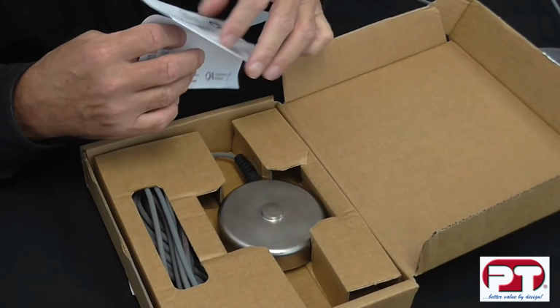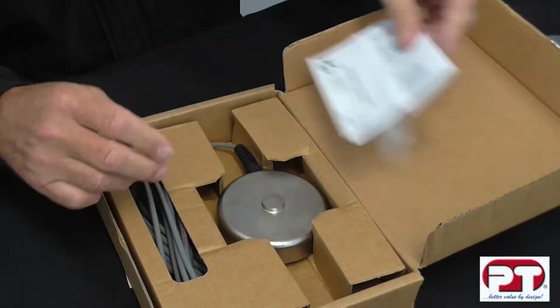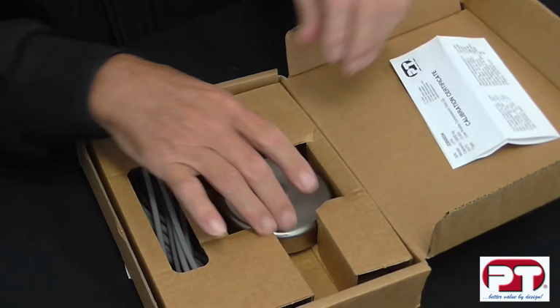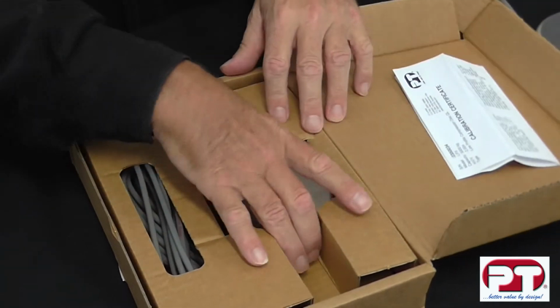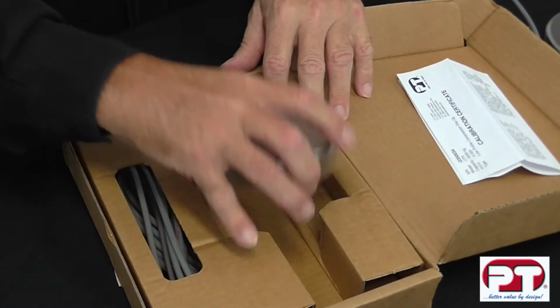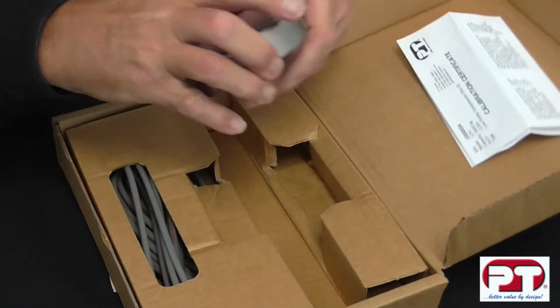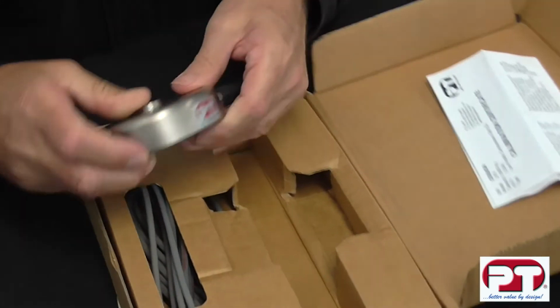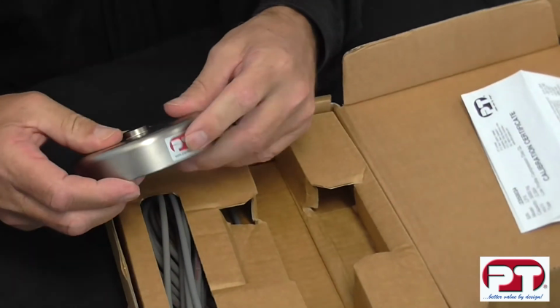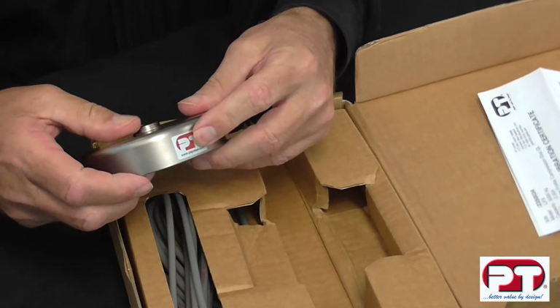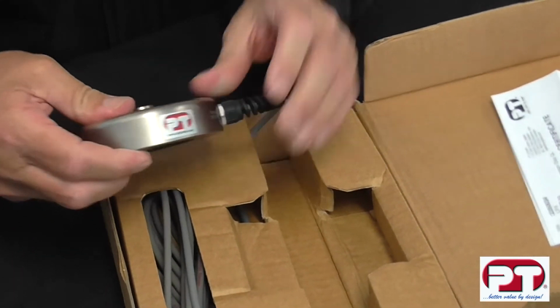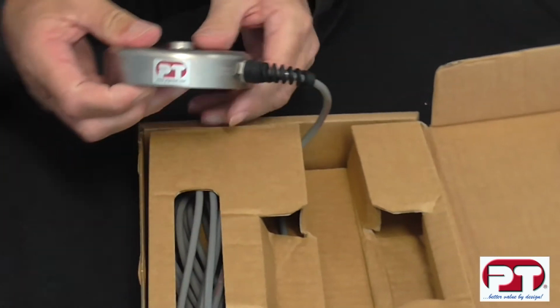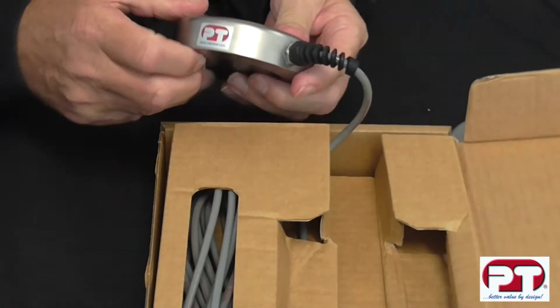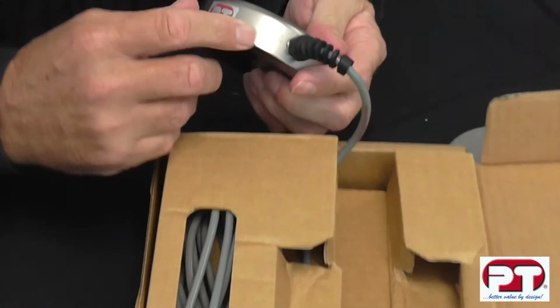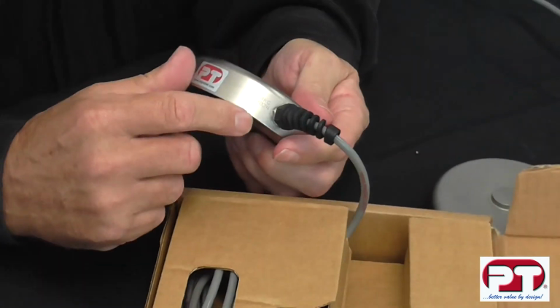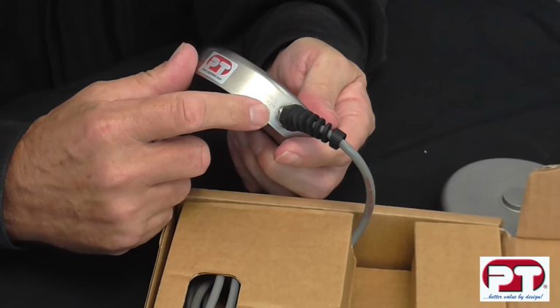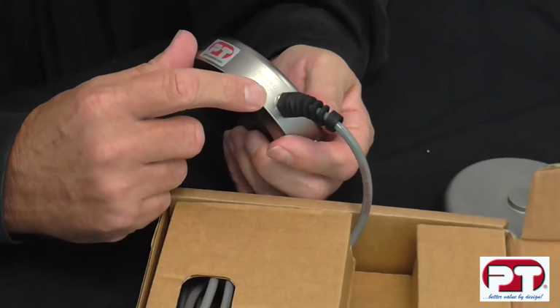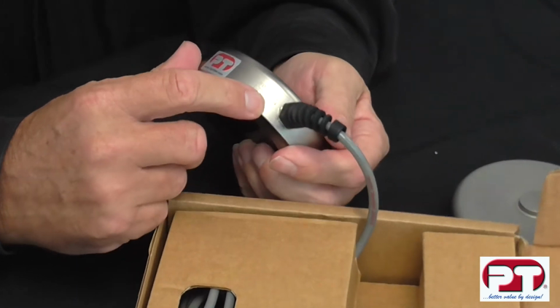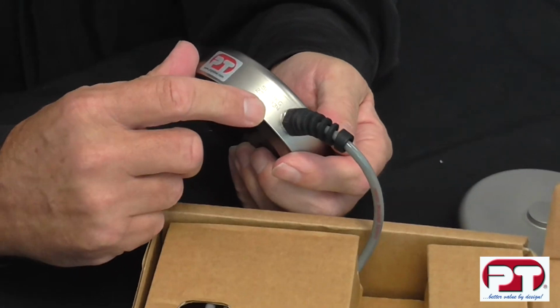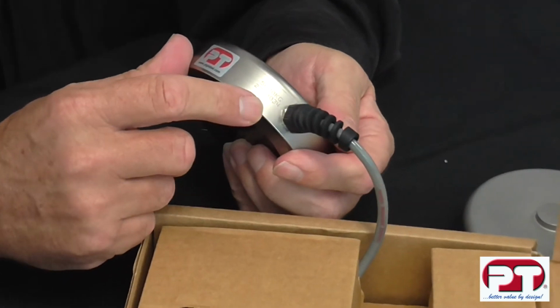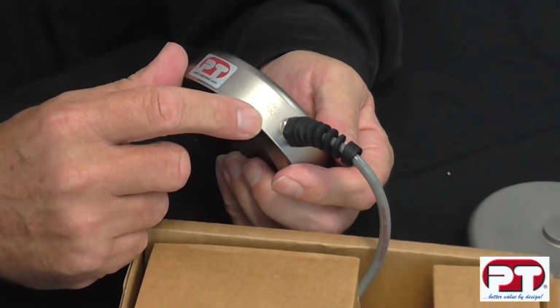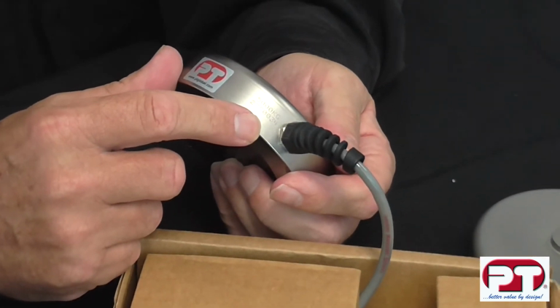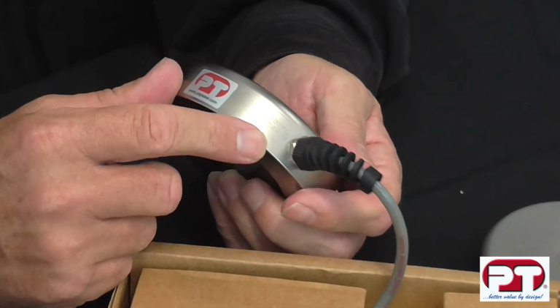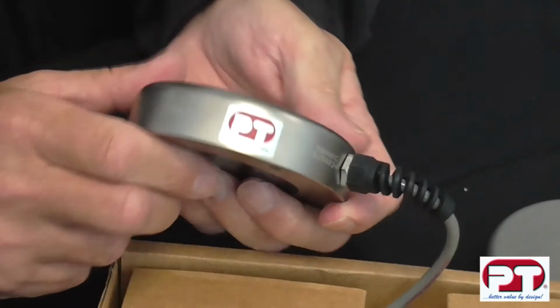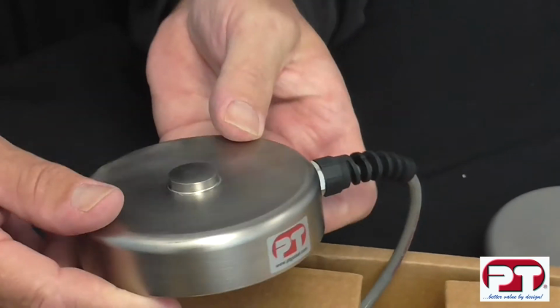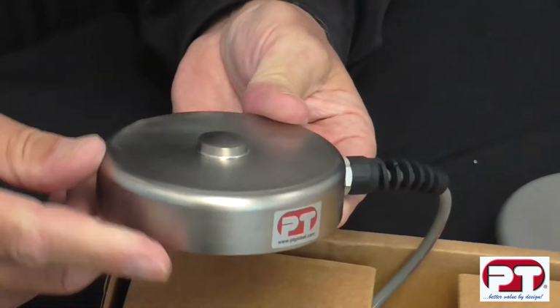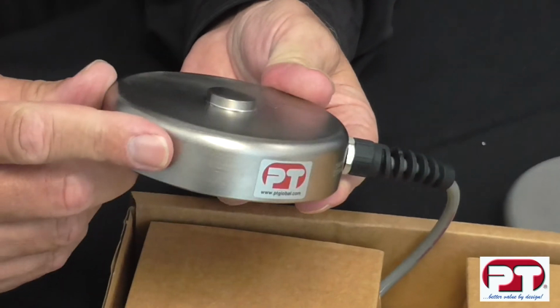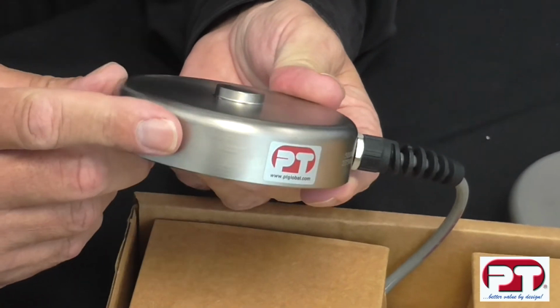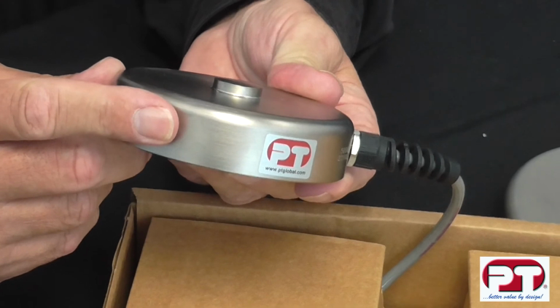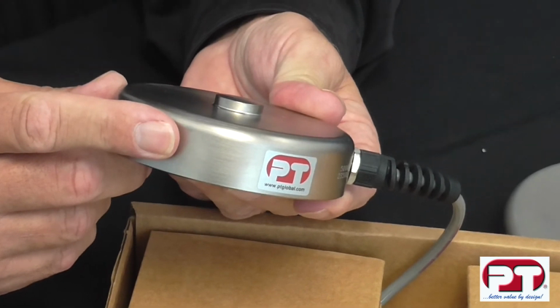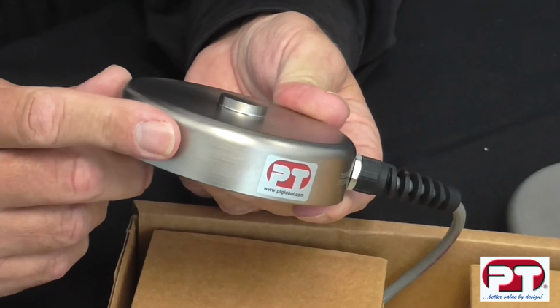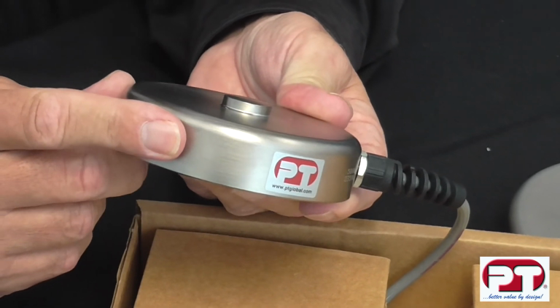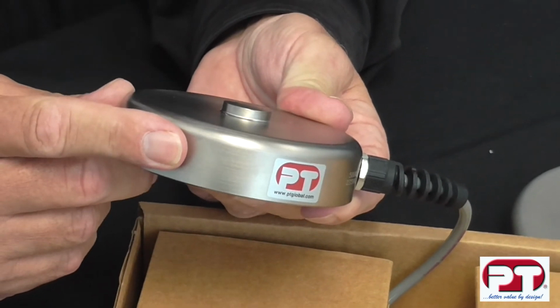The load cell is also identified with a label, and in the body it is engraved with a serial number and capacity. This is a 5 tonne capacity LPX load cell.